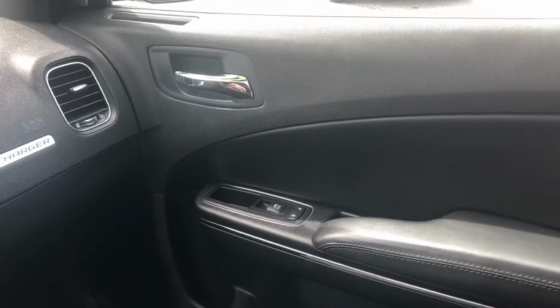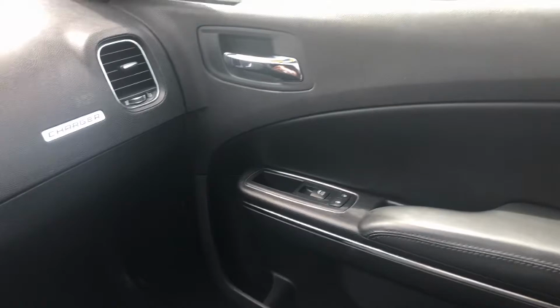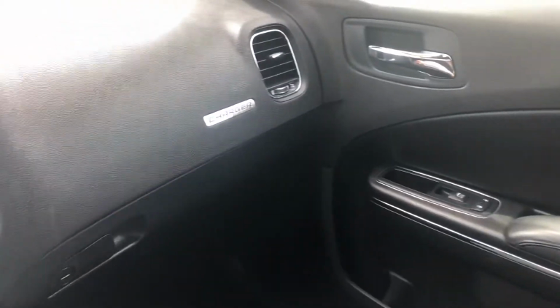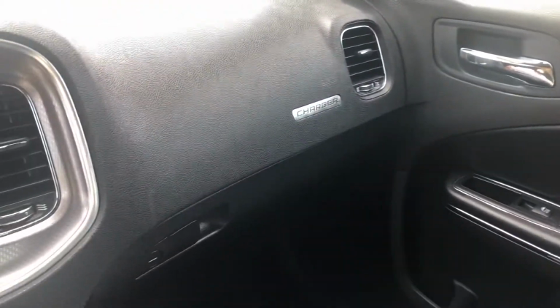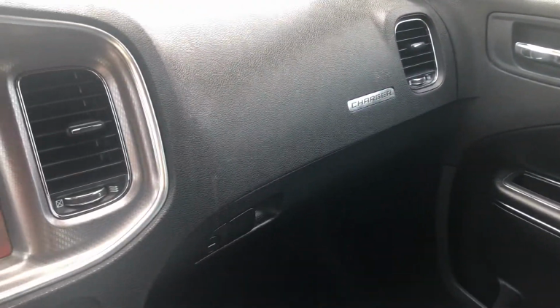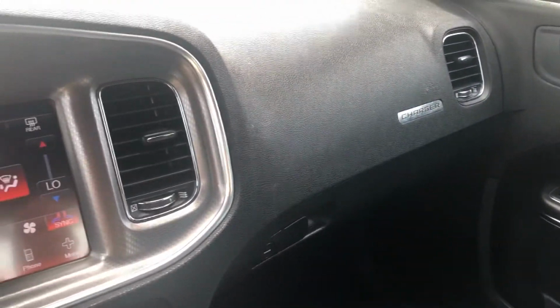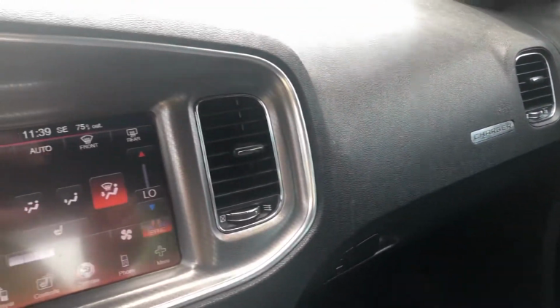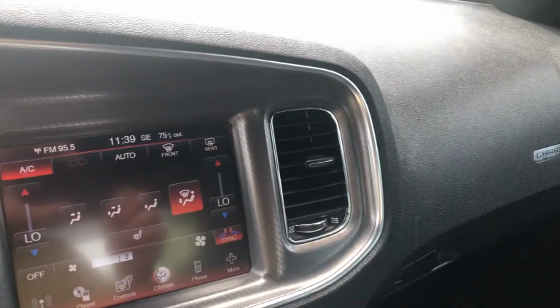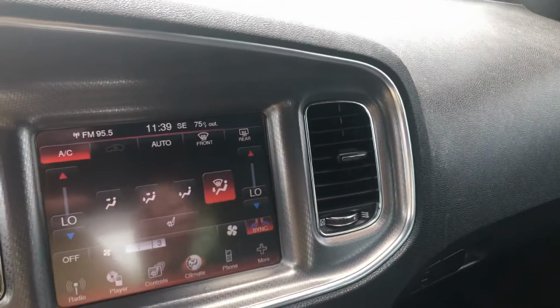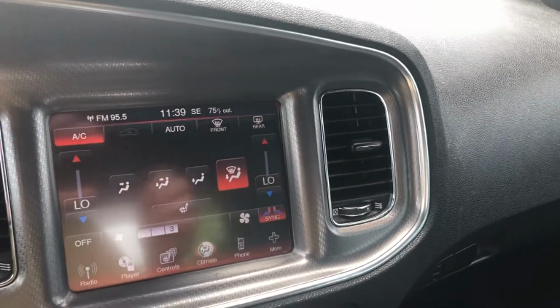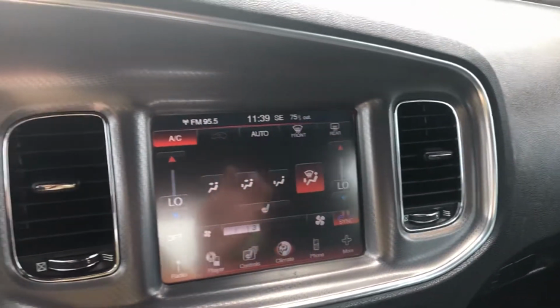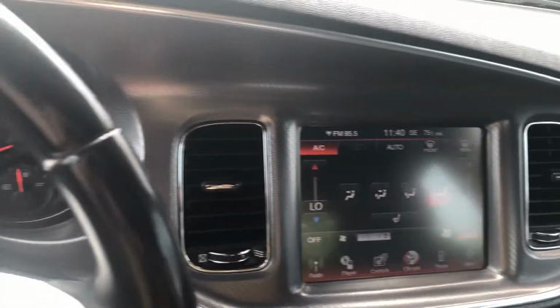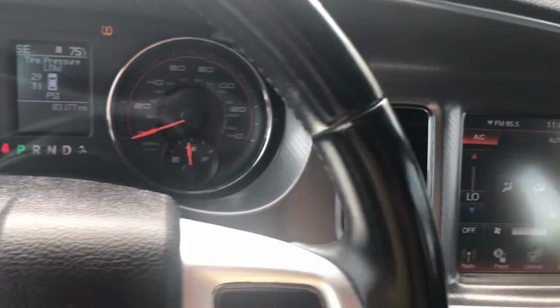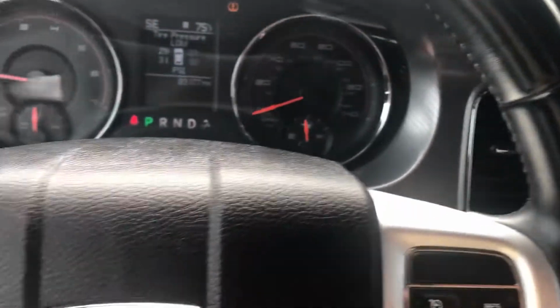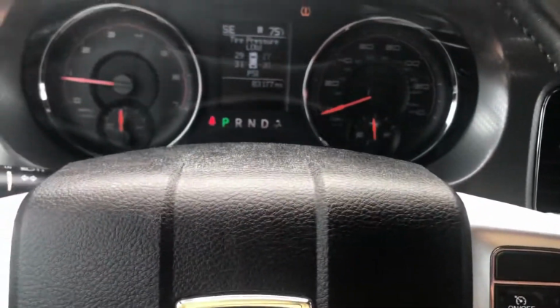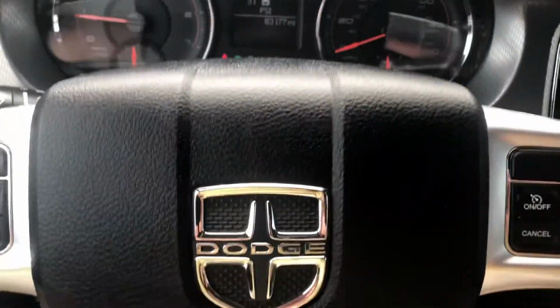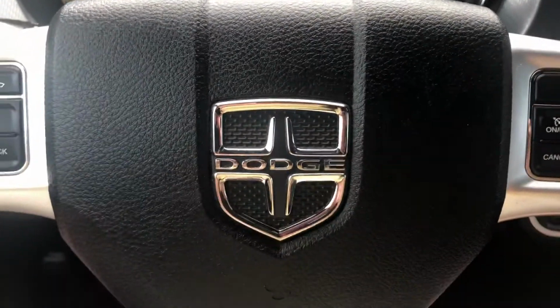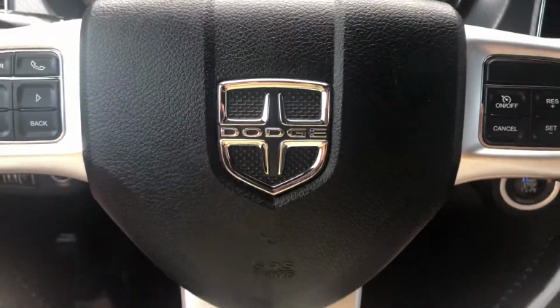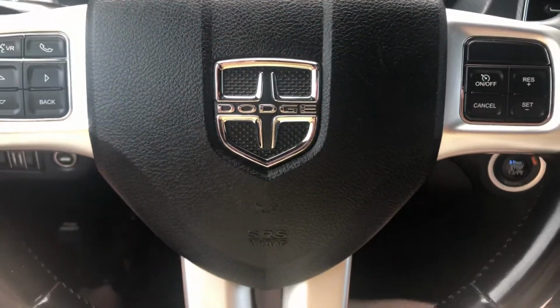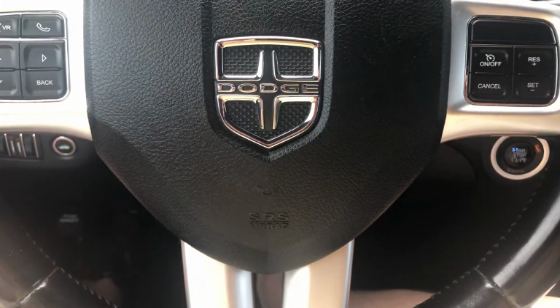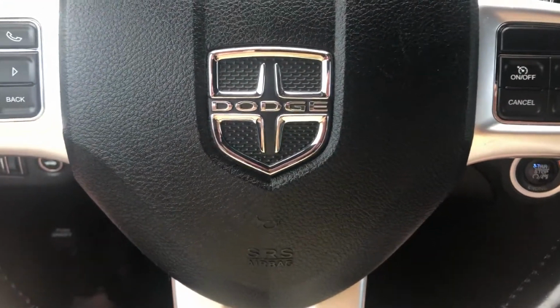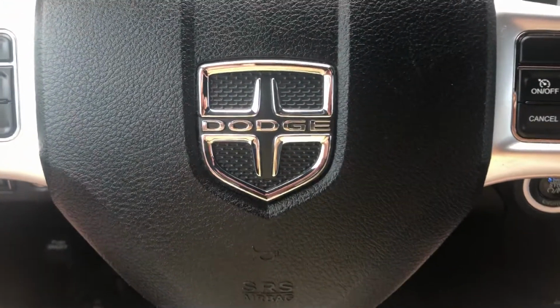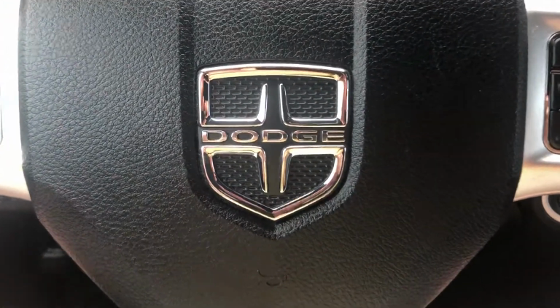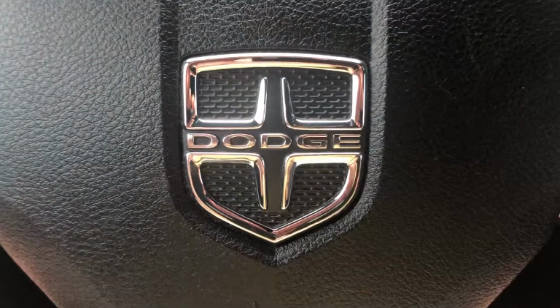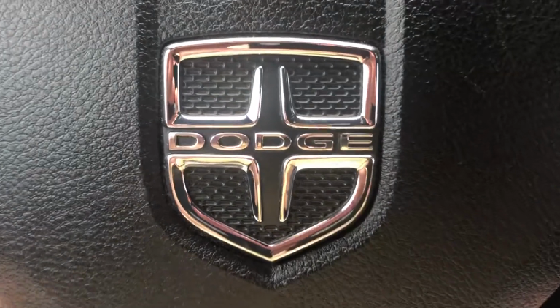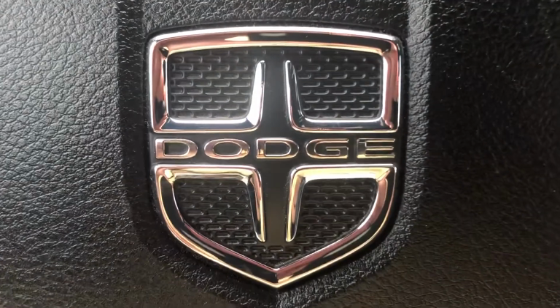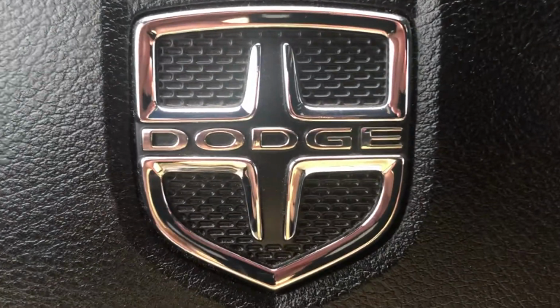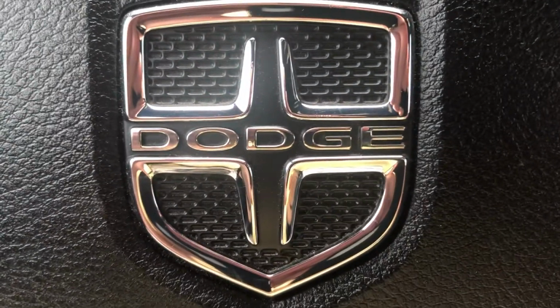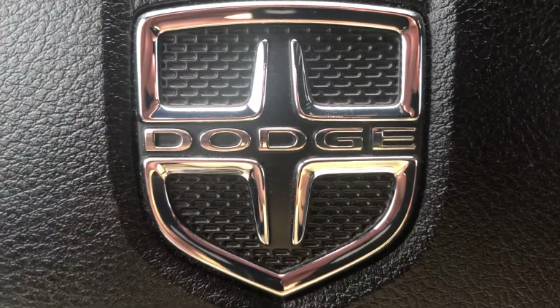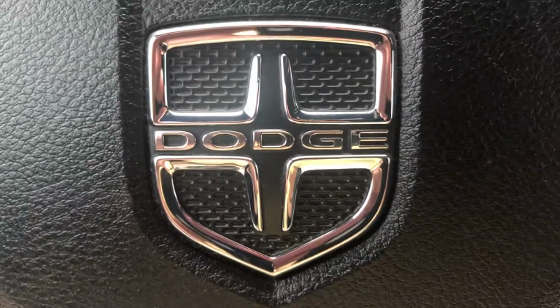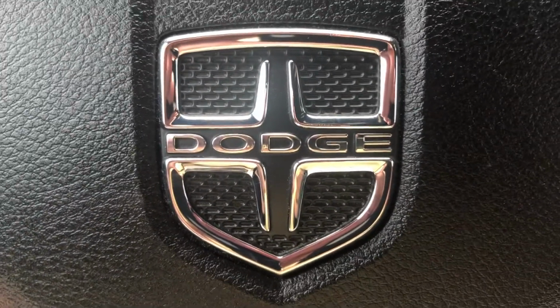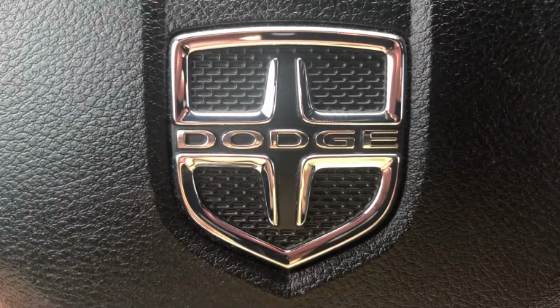Stop by ARJ's and get this Charger before it's gone. If you'd like to finance, we'll take care of you — whether you've had bumps in the road, bad credit, or somewhere in between, we have options for everyone. We are easy to find, two and a half miles west of downtown Cleveland on the rain, next to the West 65th RTA exit, so by car, bus, or train, it's easy to get to ARJ's.